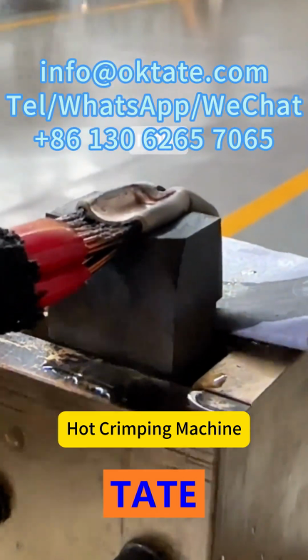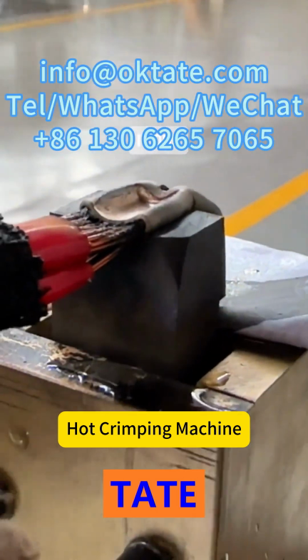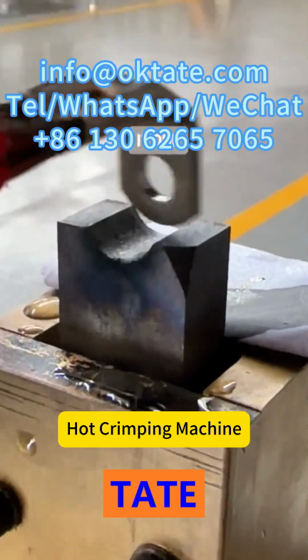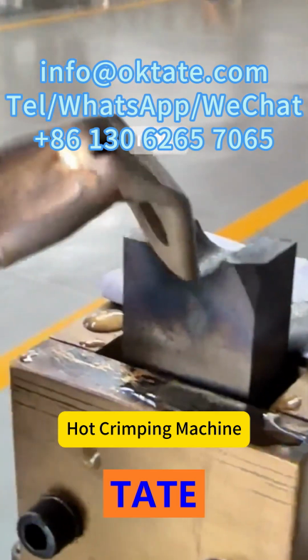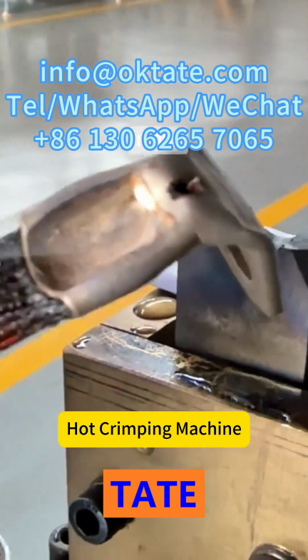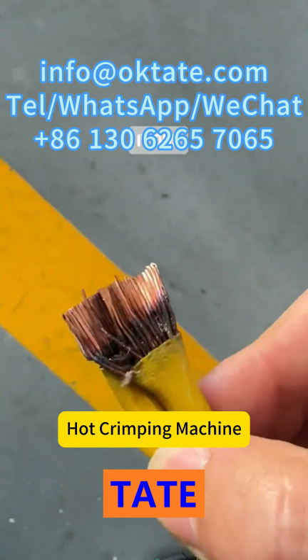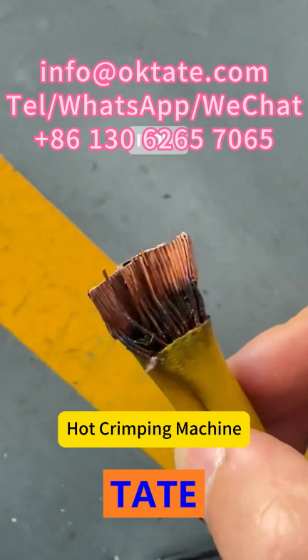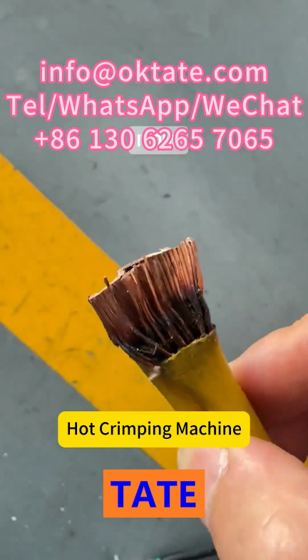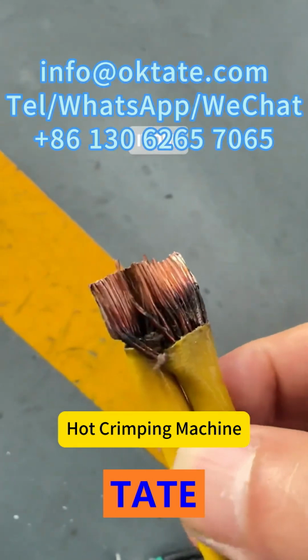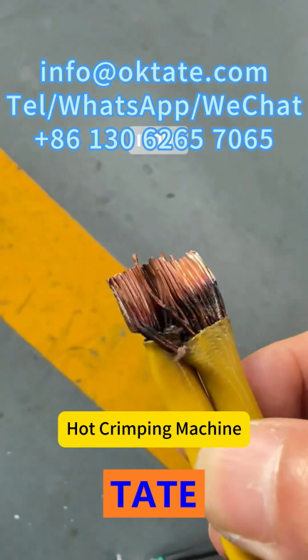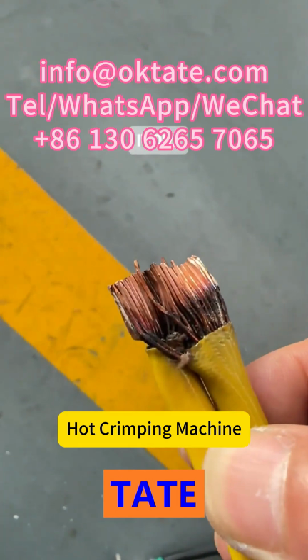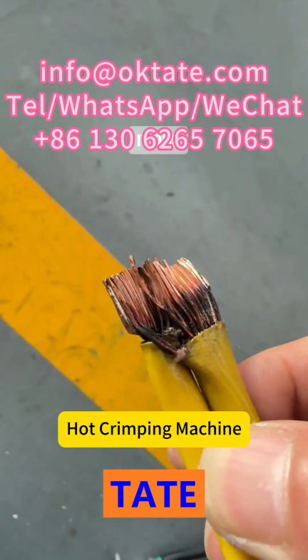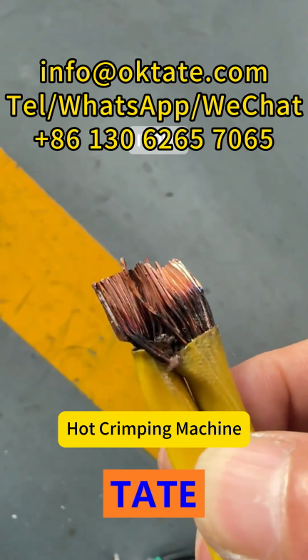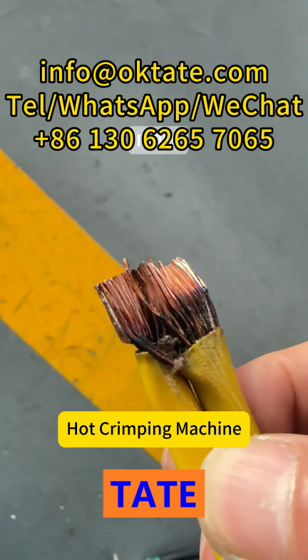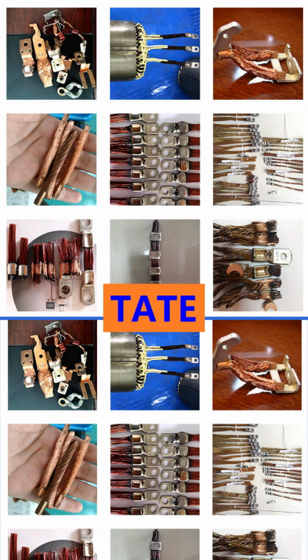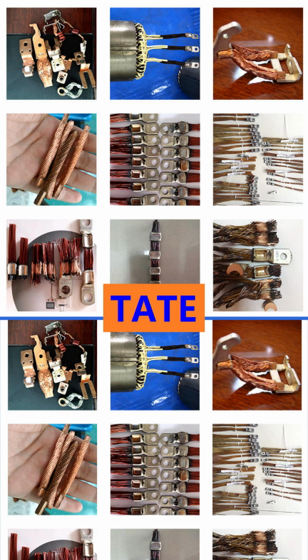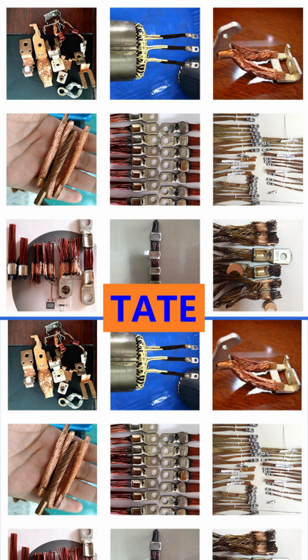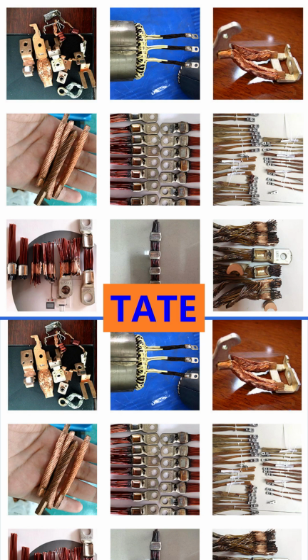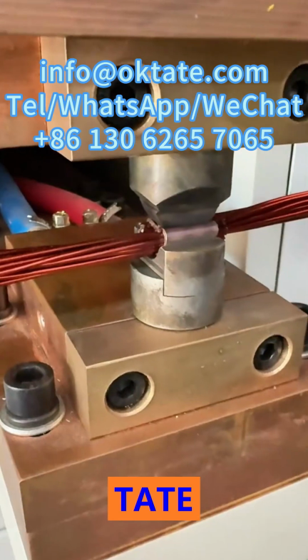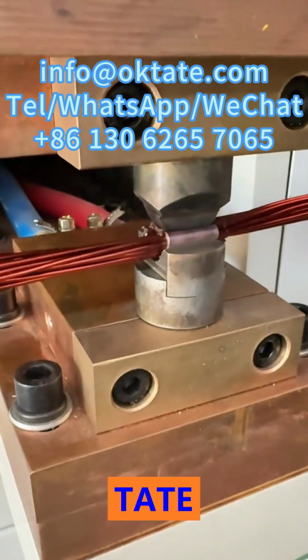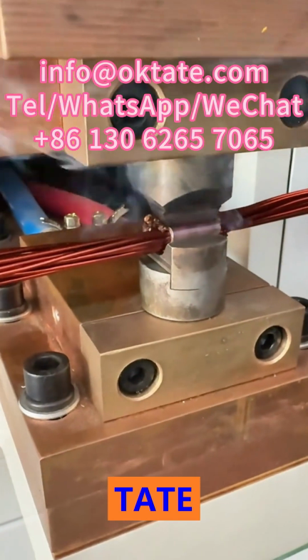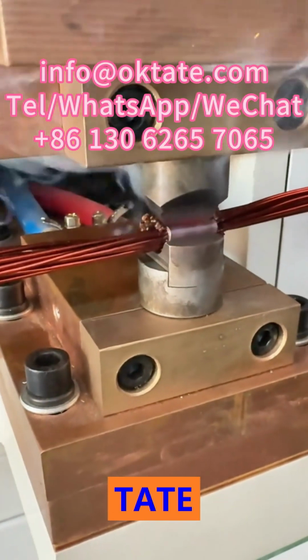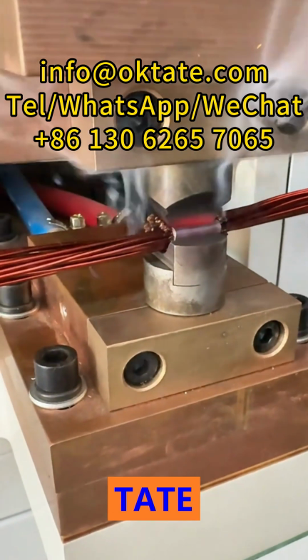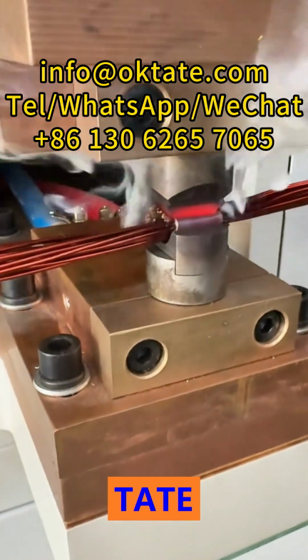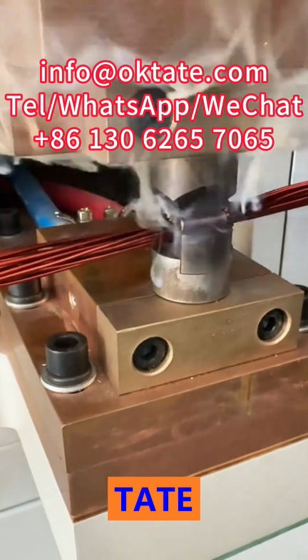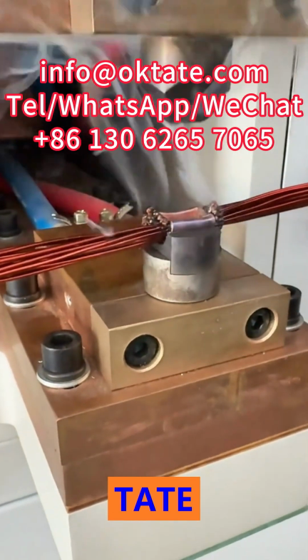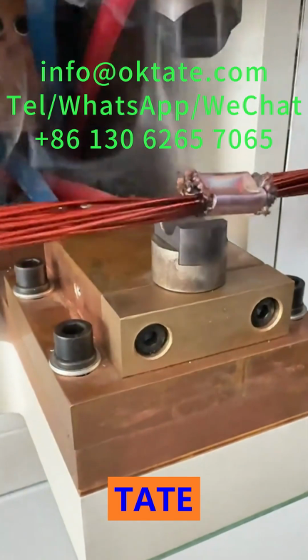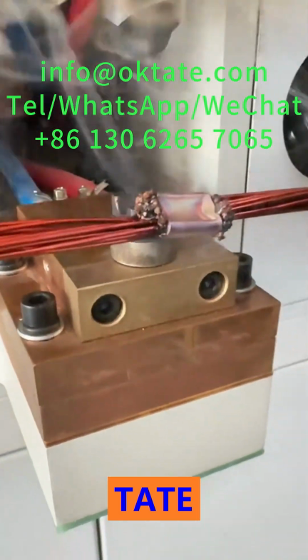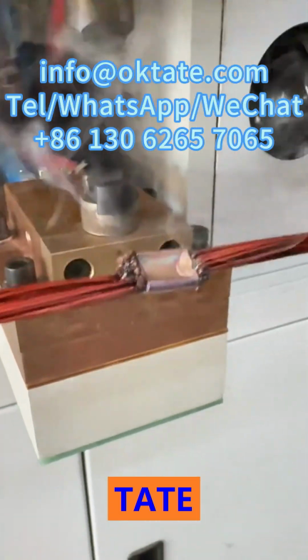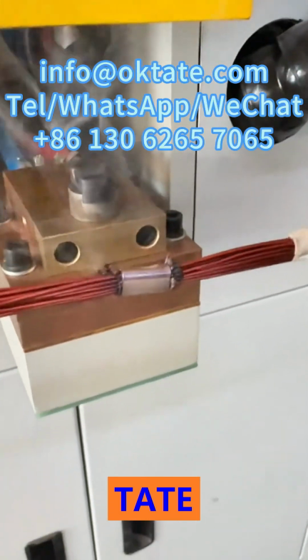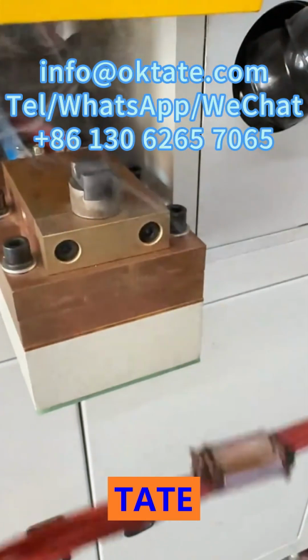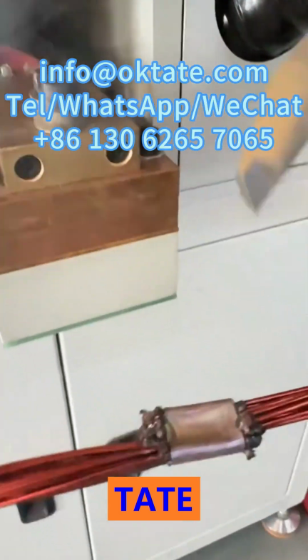The Tate hot crimping machine is widely used in electric motor production, stator winding terminals, magnet wire processing lines, automotive and industrial motor factories, and home appliance motor assembly.